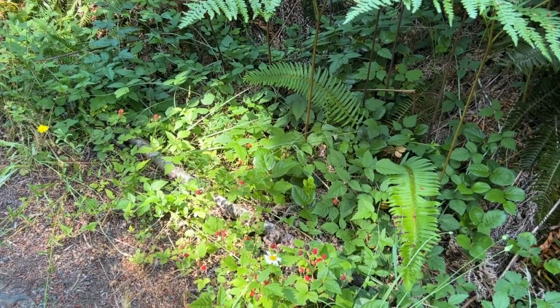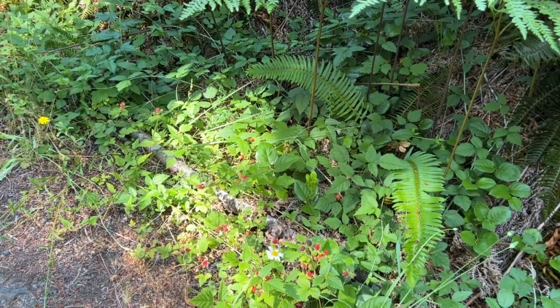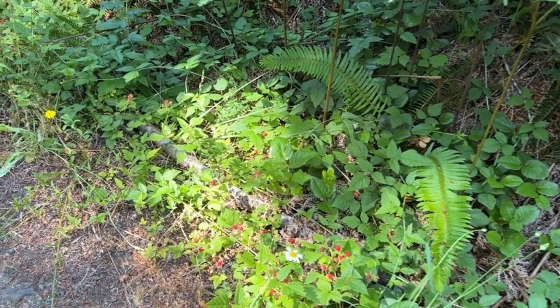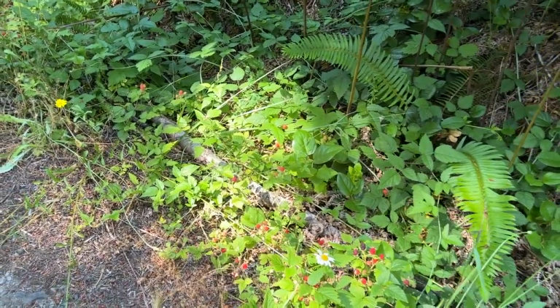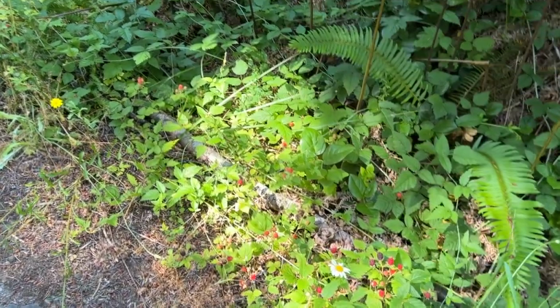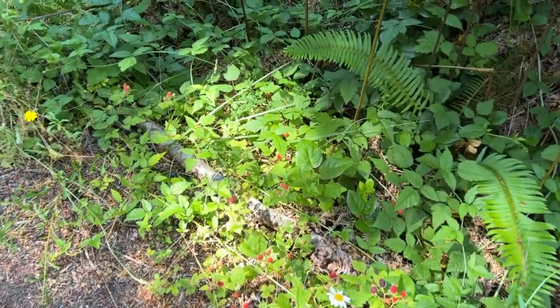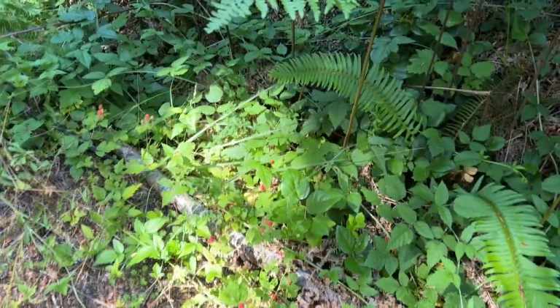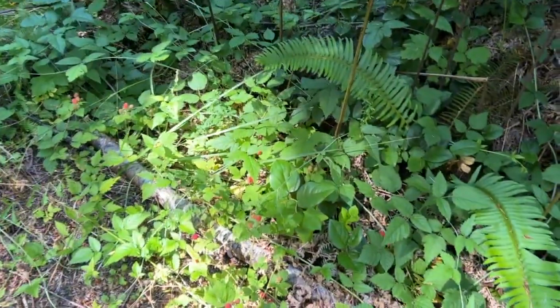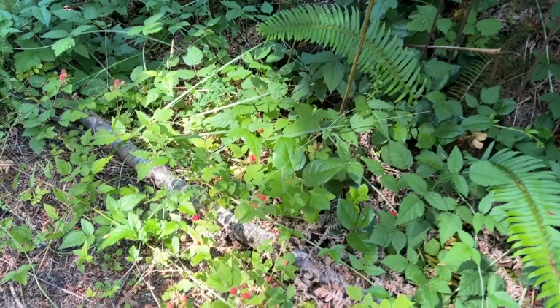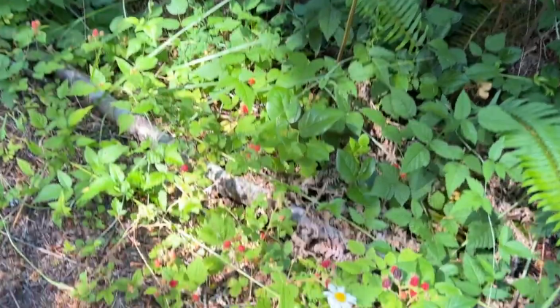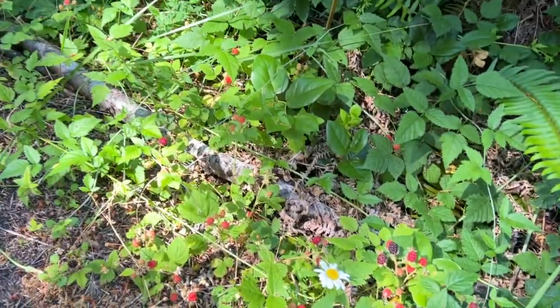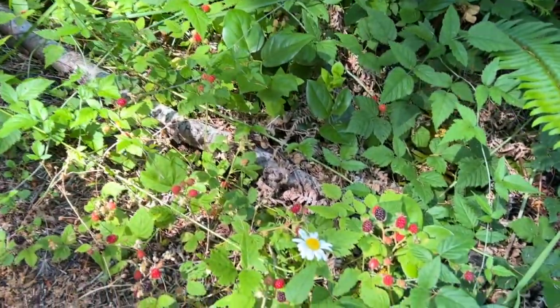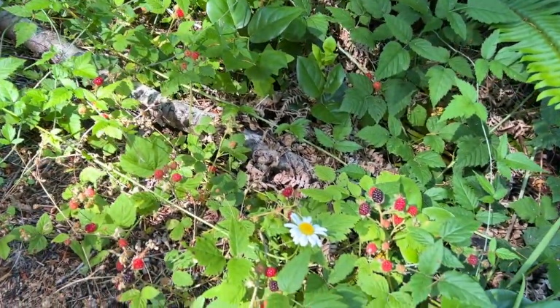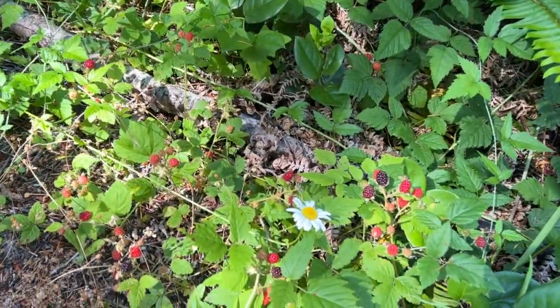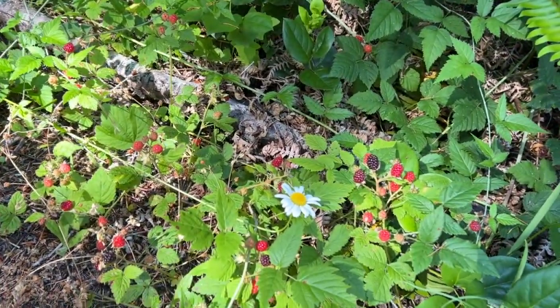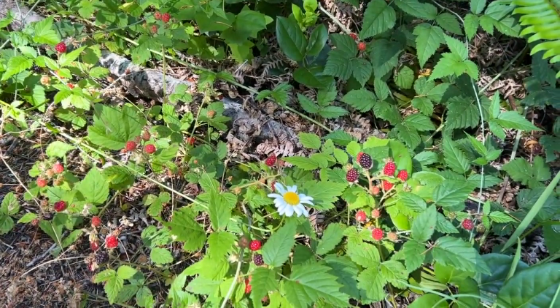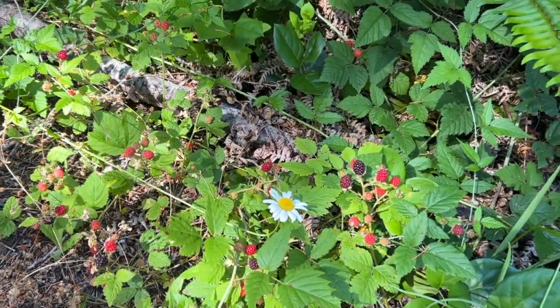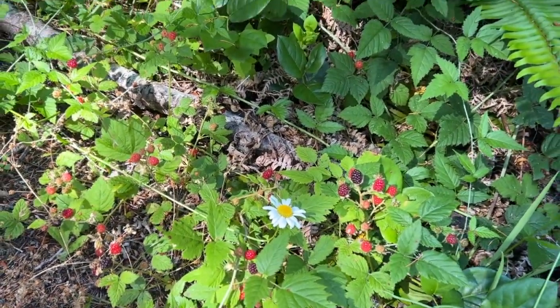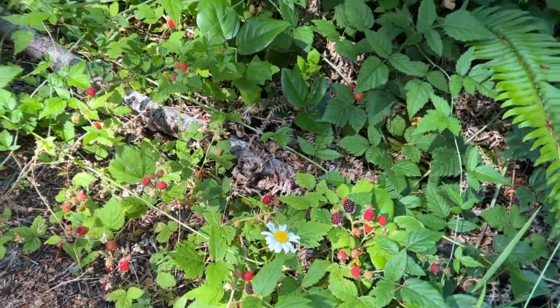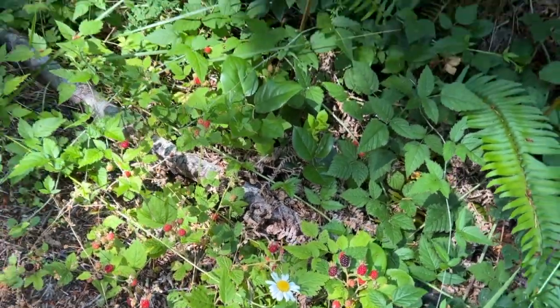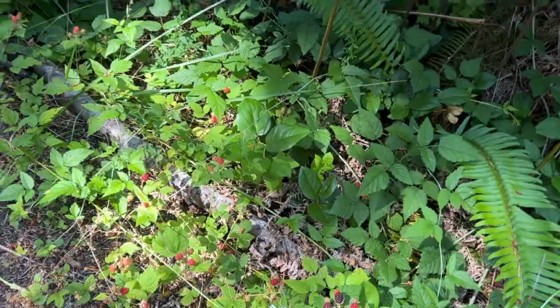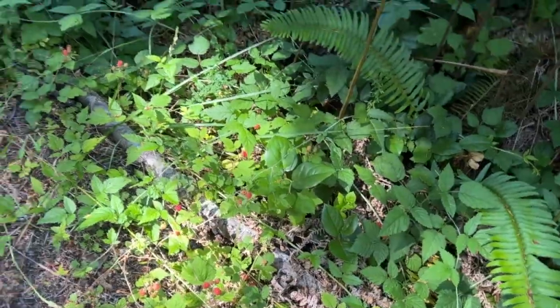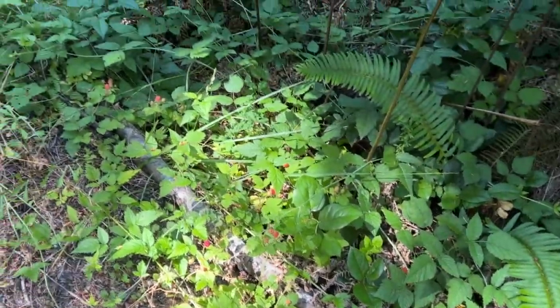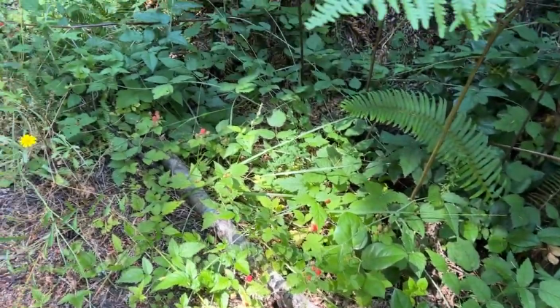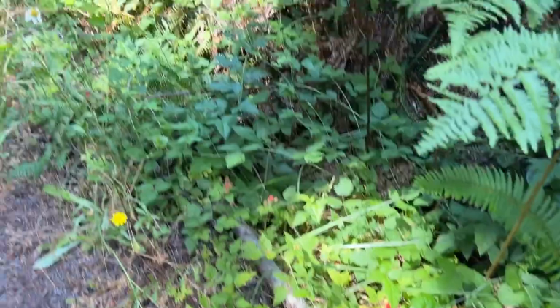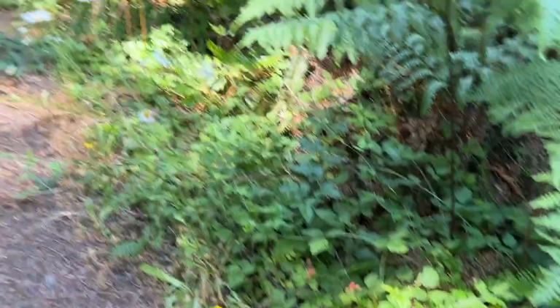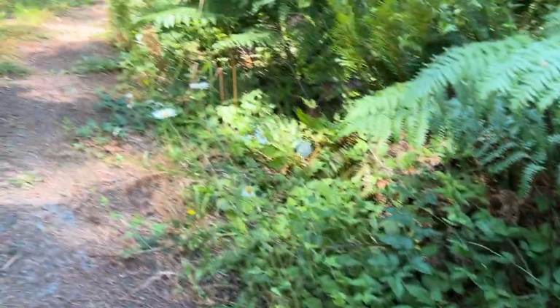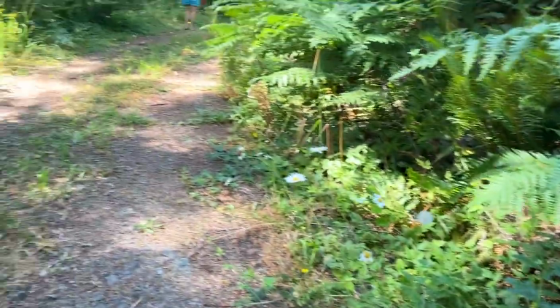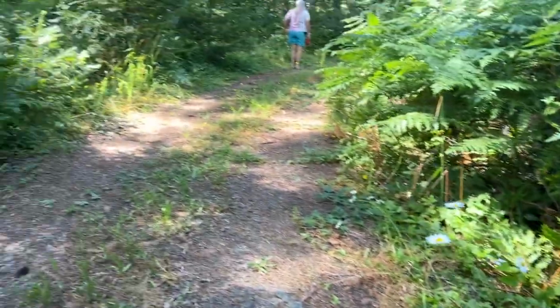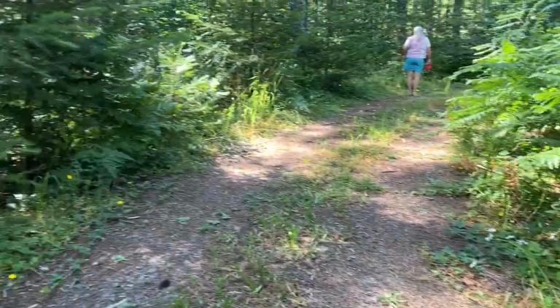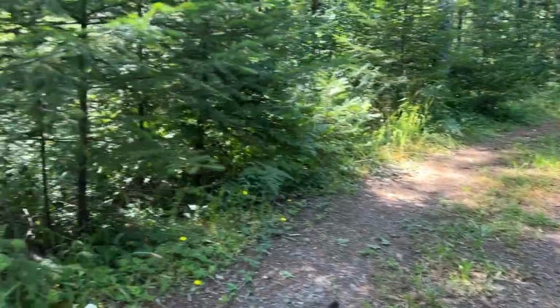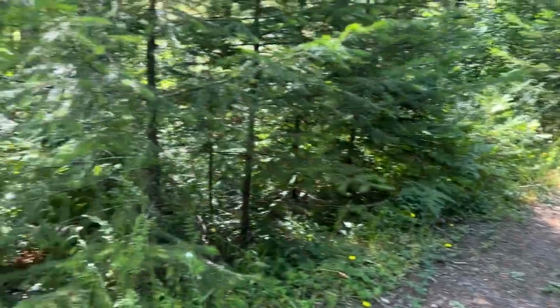We're up in the Pacific Coast Range up by Barney Reservoir. That's some wild blackberries — I ate a couple of them and they are kind of ripe now.